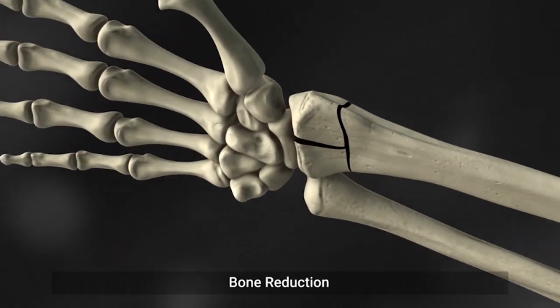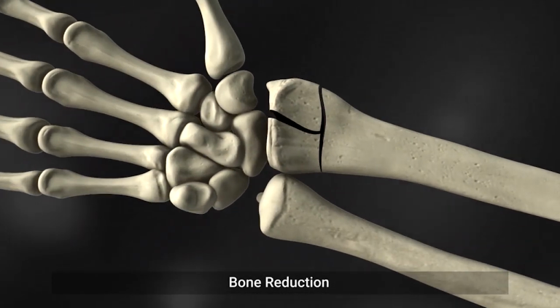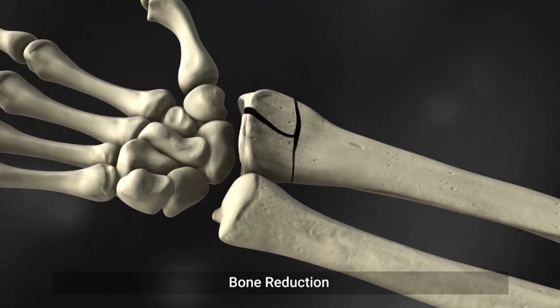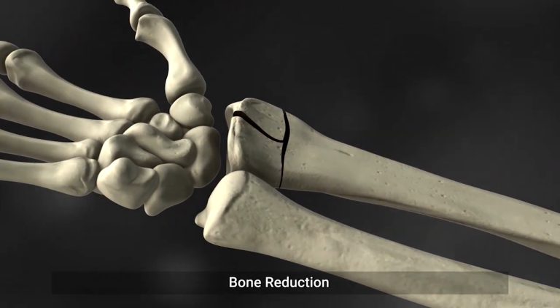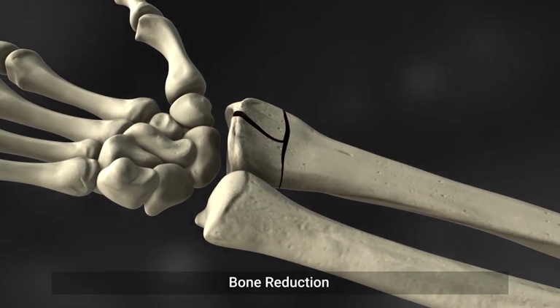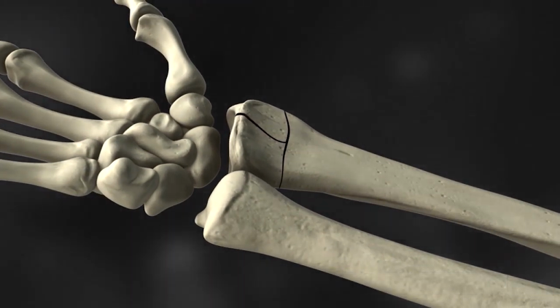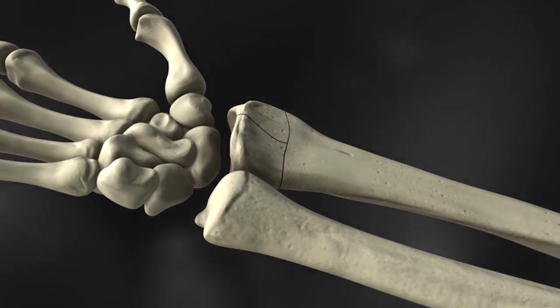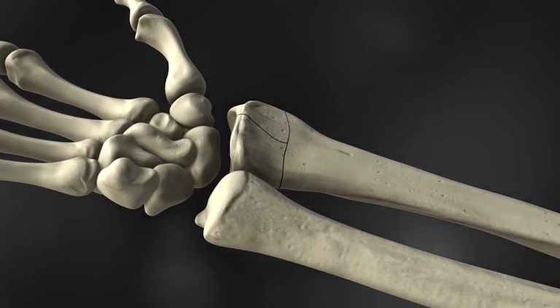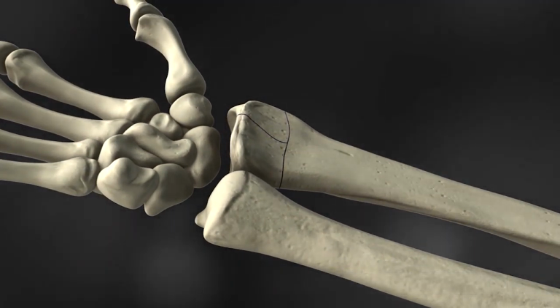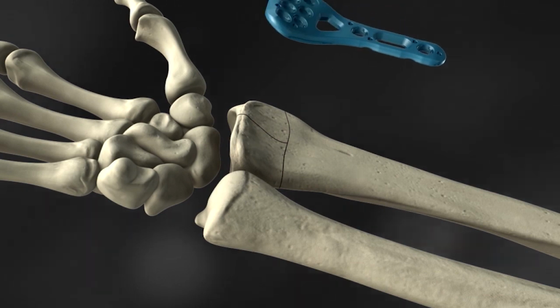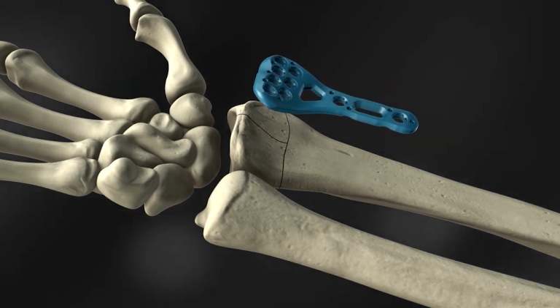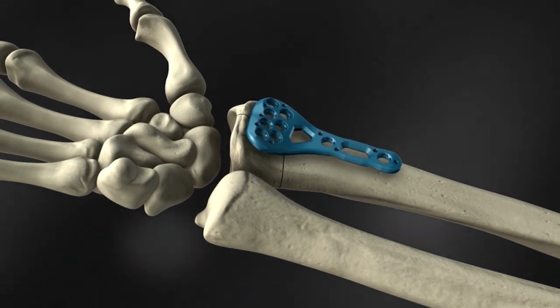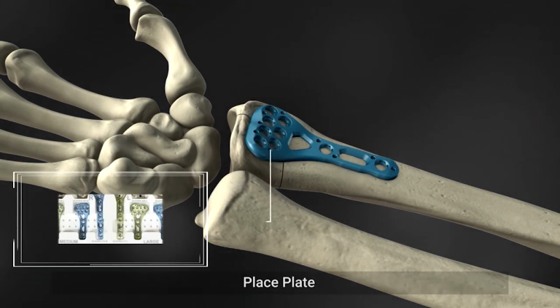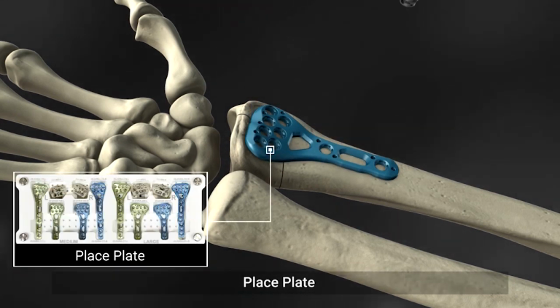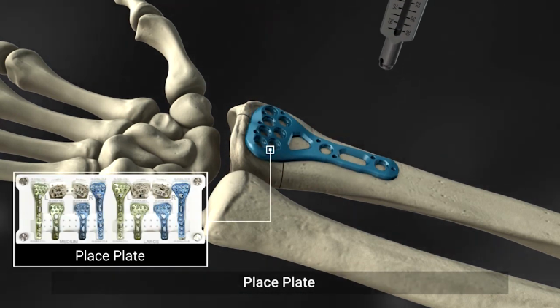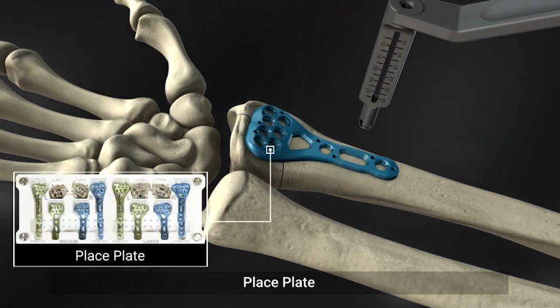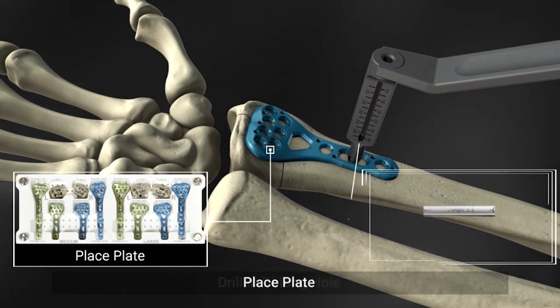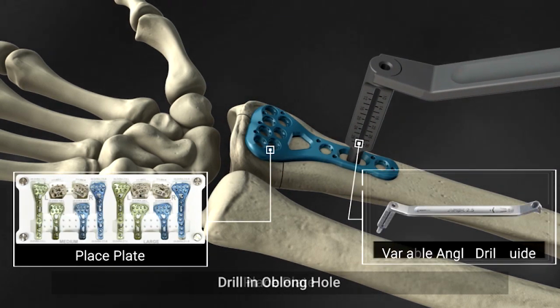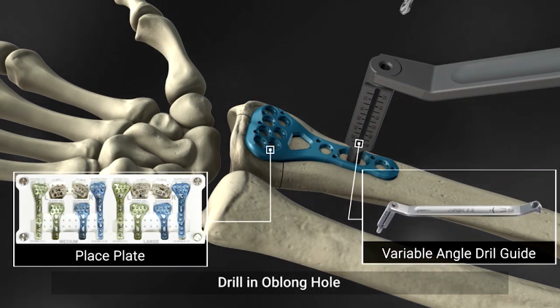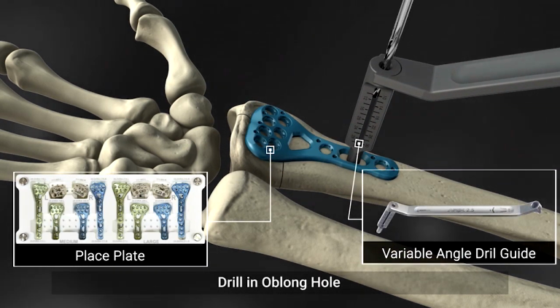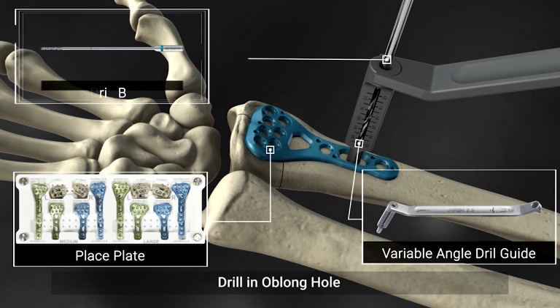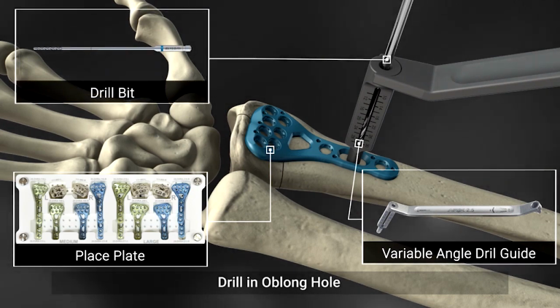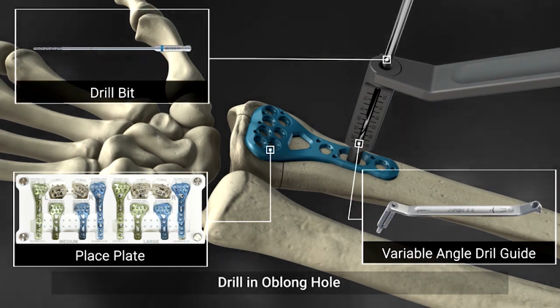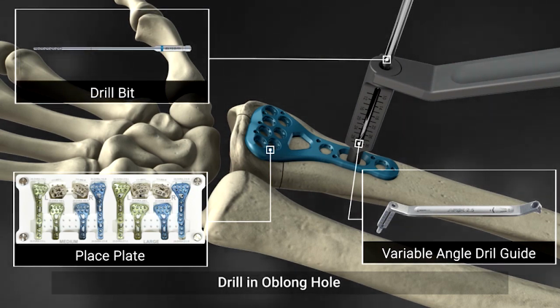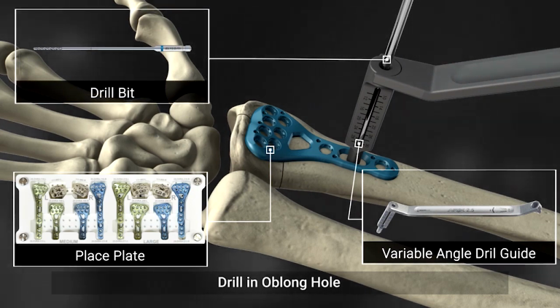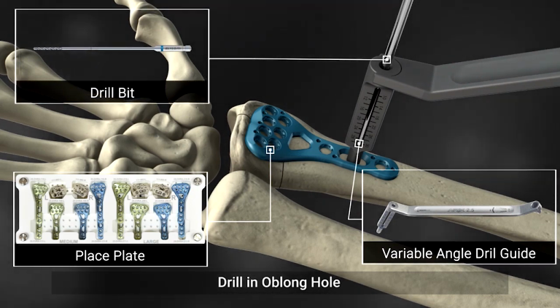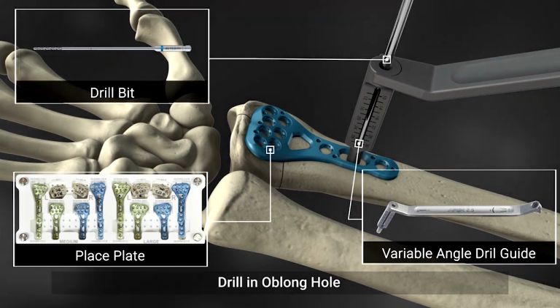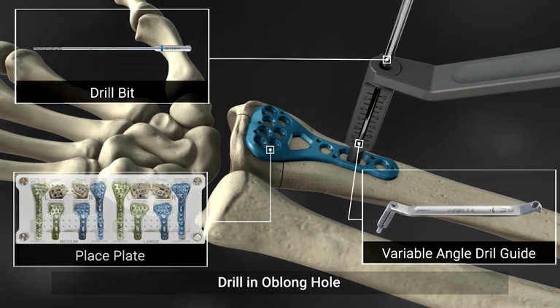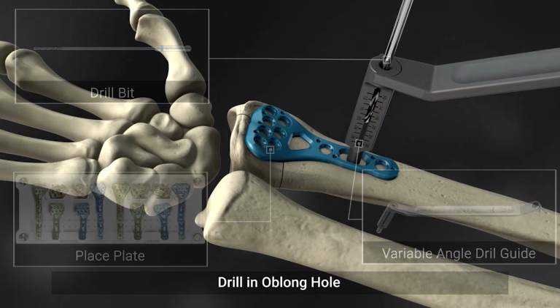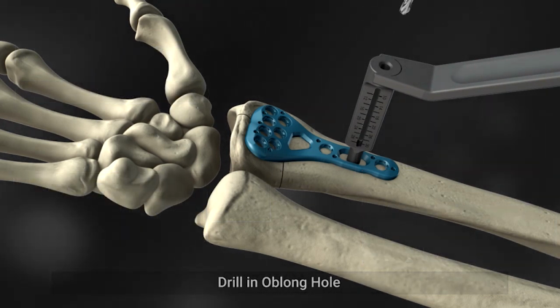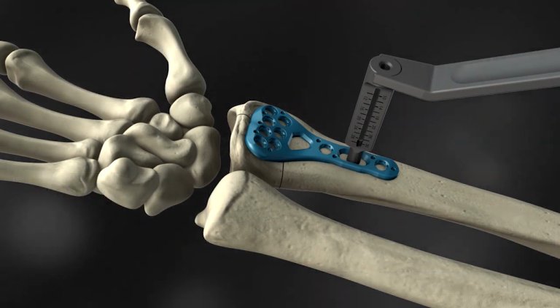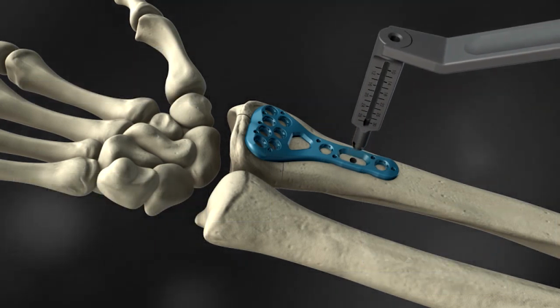Aurek's Vohler Distal Radius Locking Plate System is indicated for use in fractures of the distal radius, osteotomy, and non-union. Left and right plates use different colors, green and blue, for user convenience.